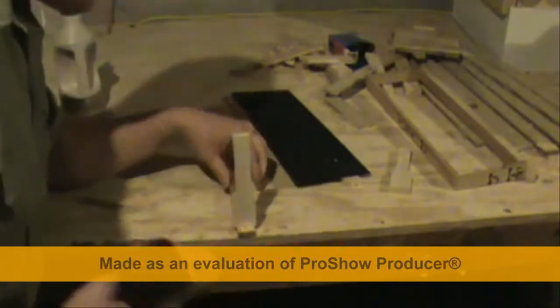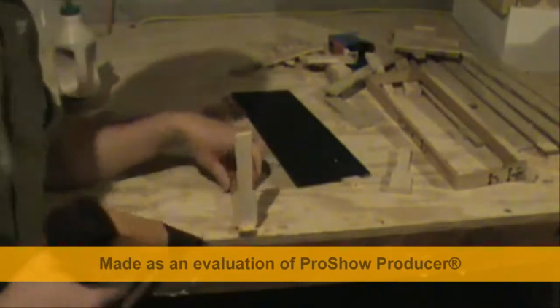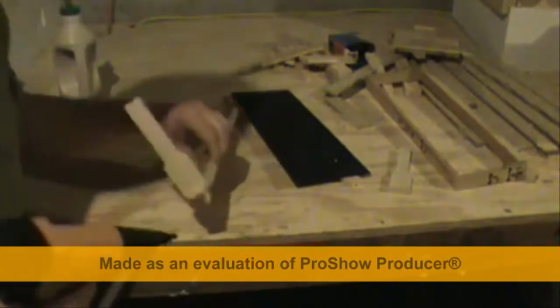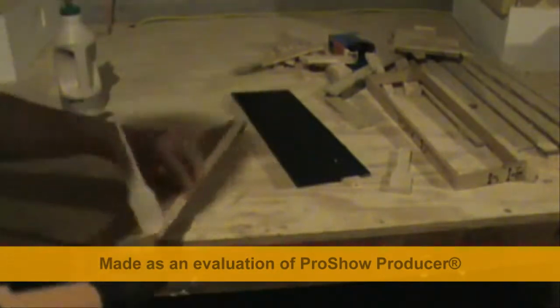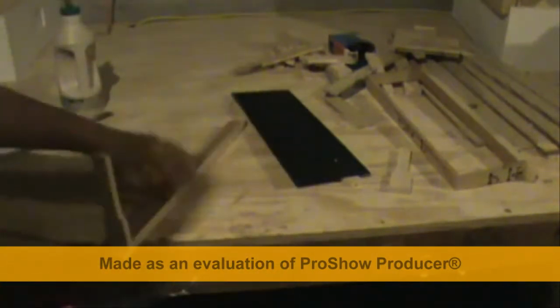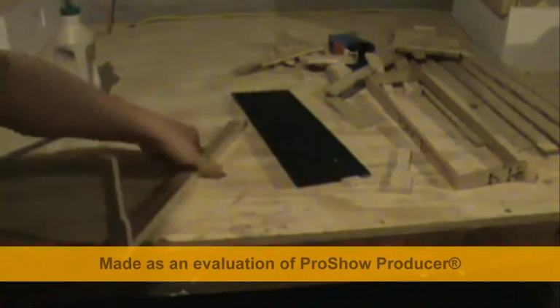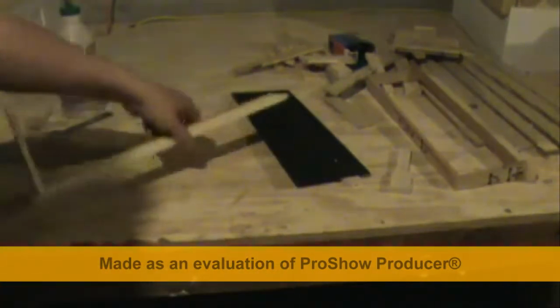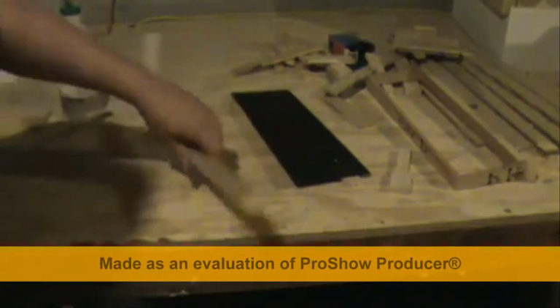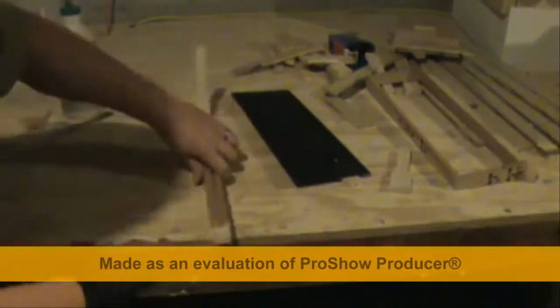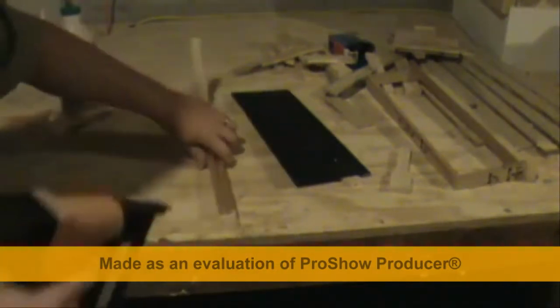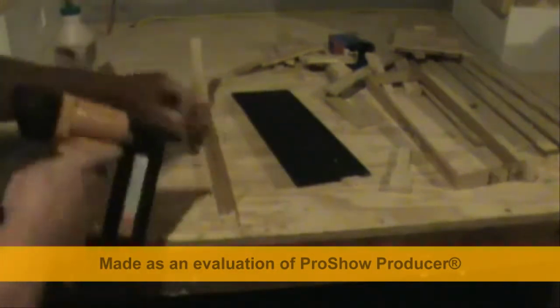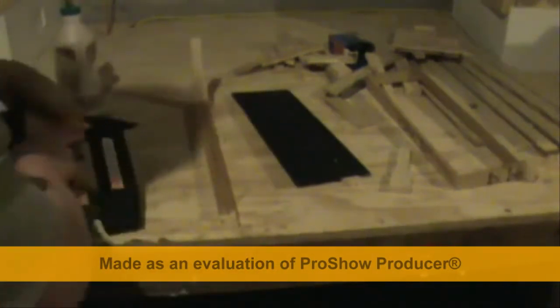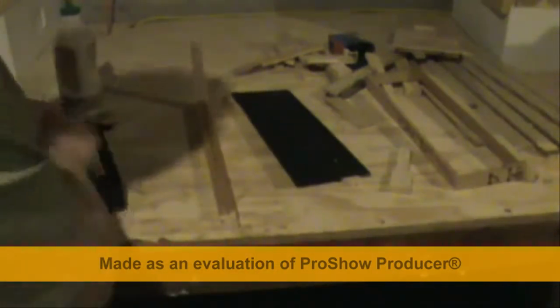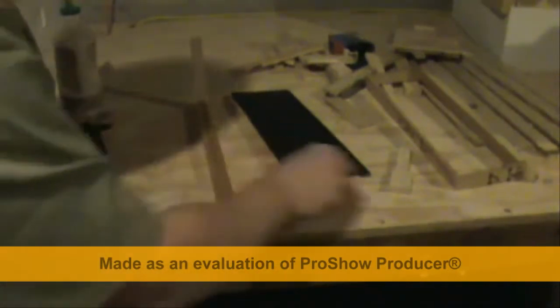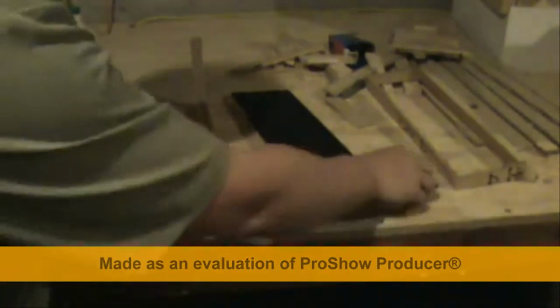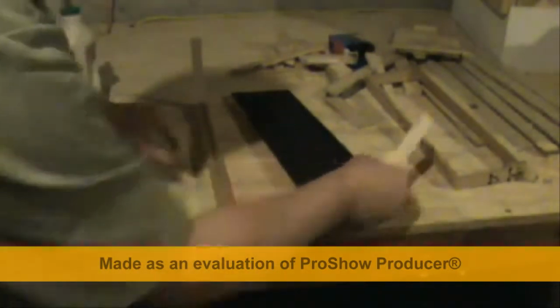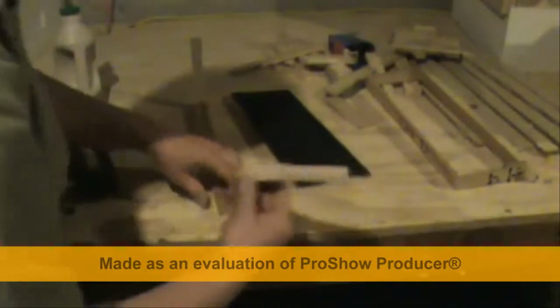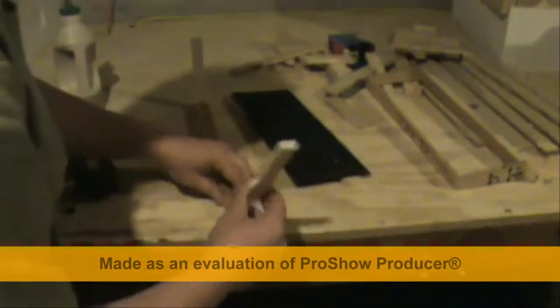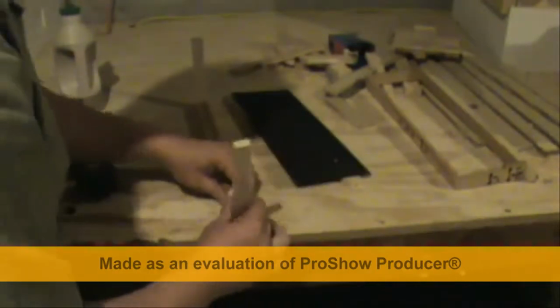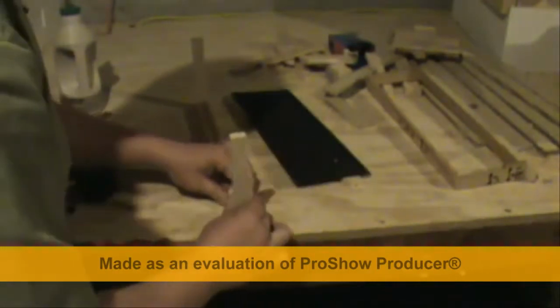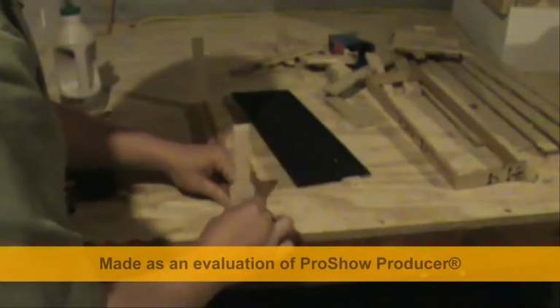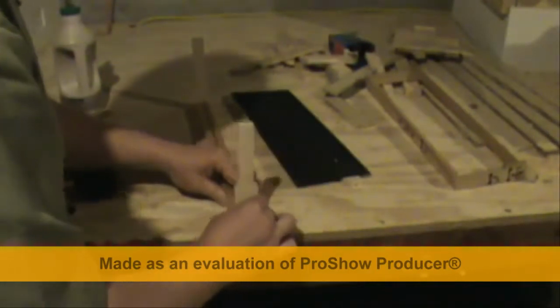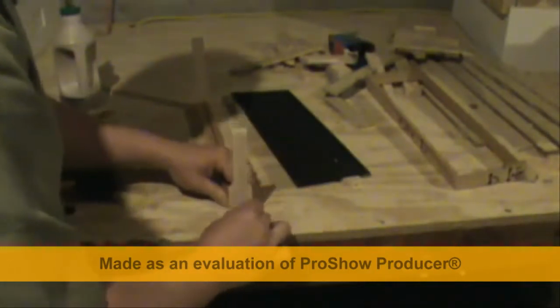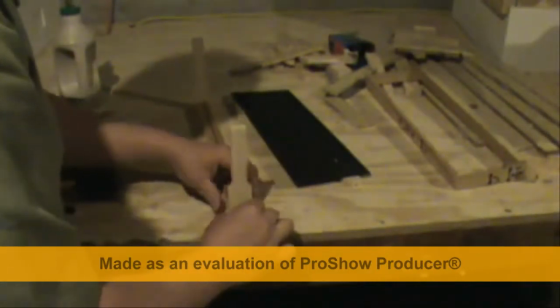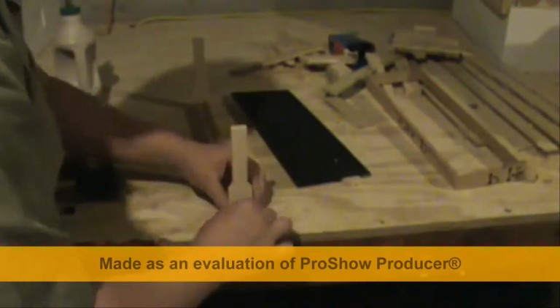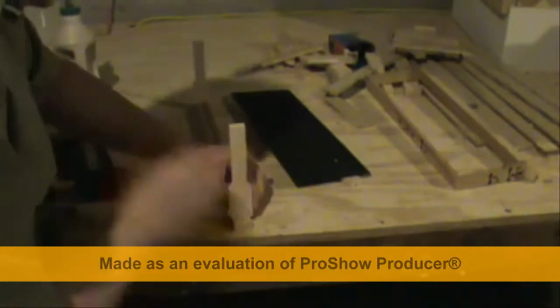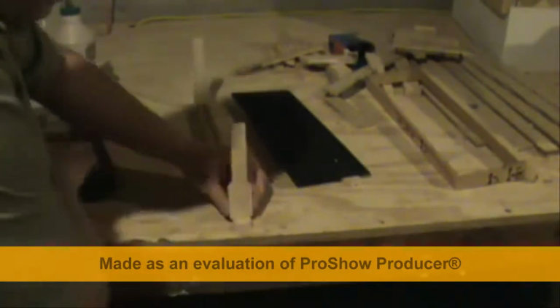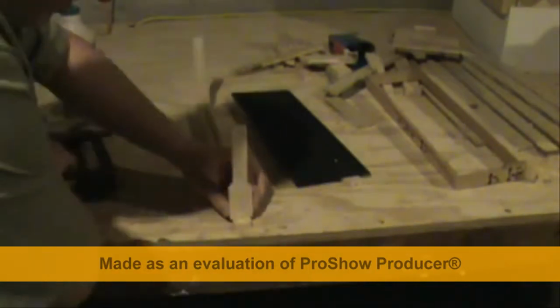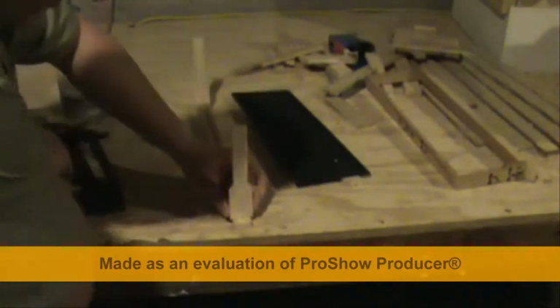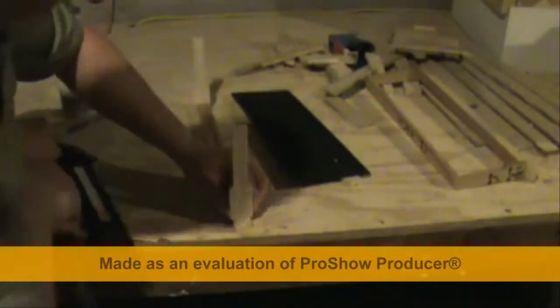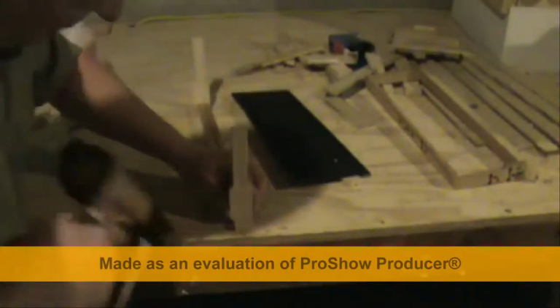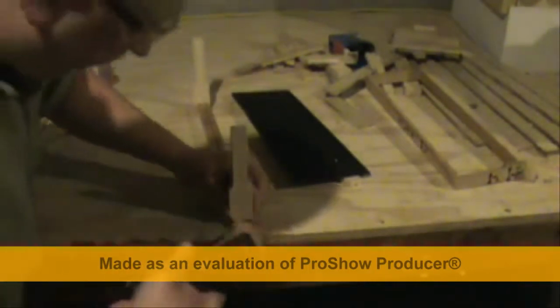I haven't tried driving nails by hand, but I'm sure that you could drive smaller nails in there and just be fine with that.